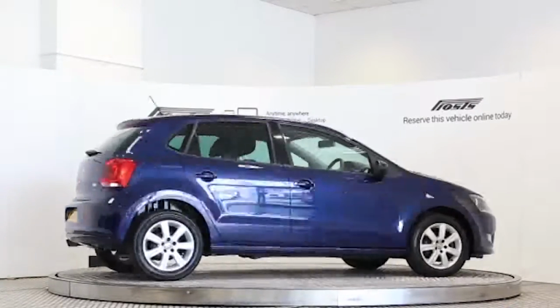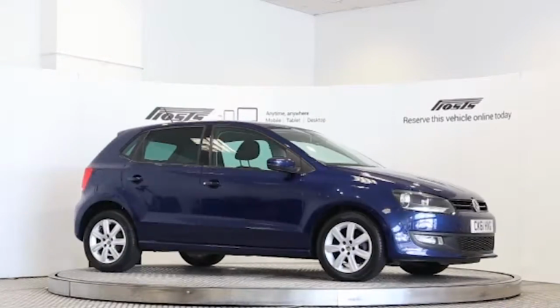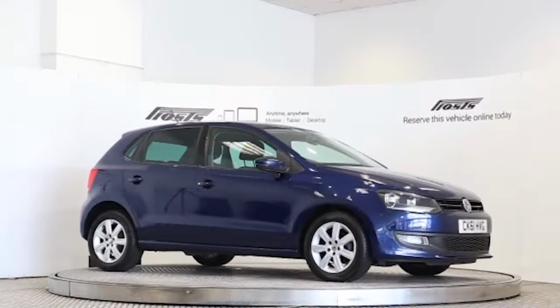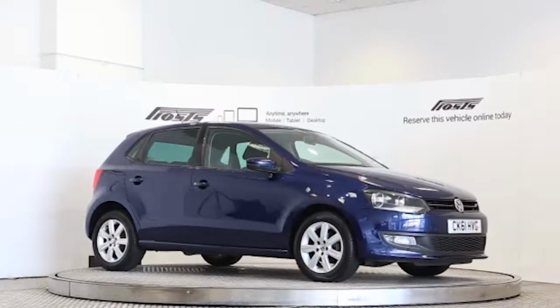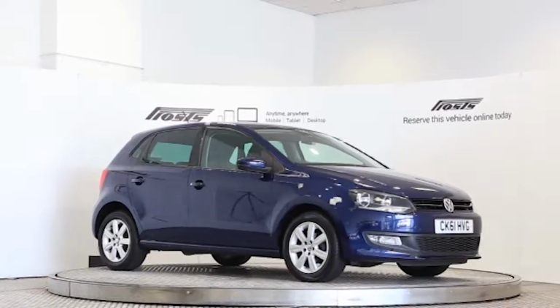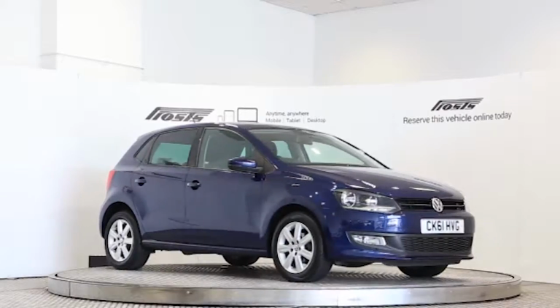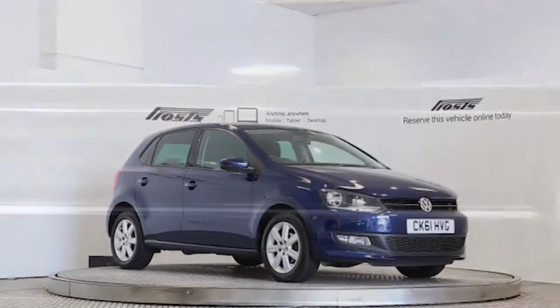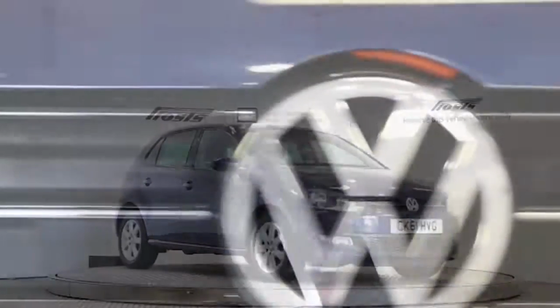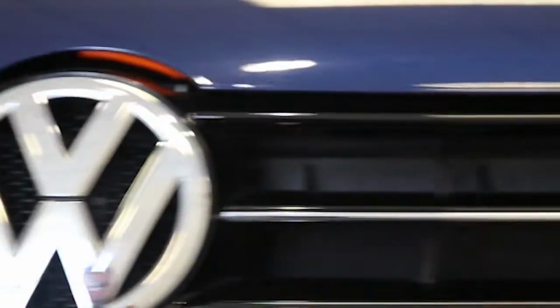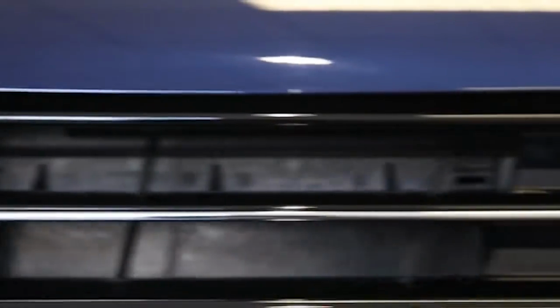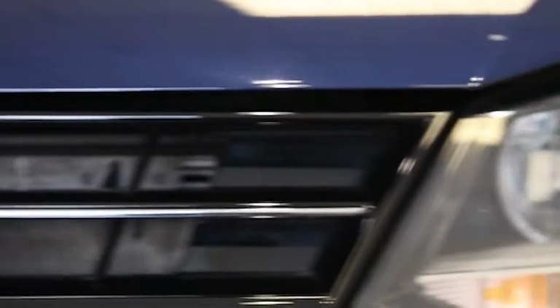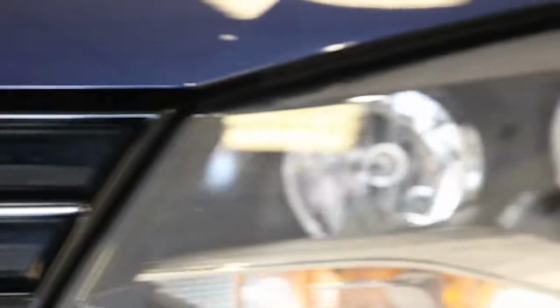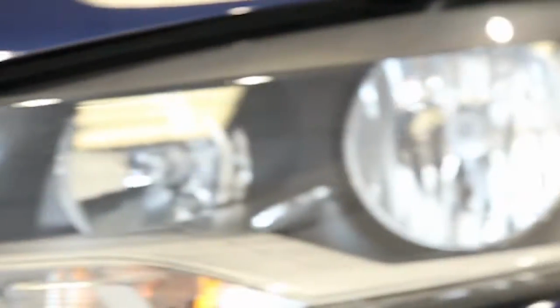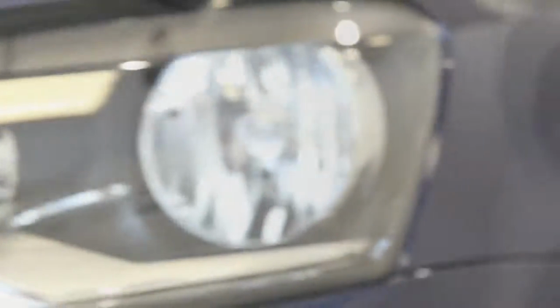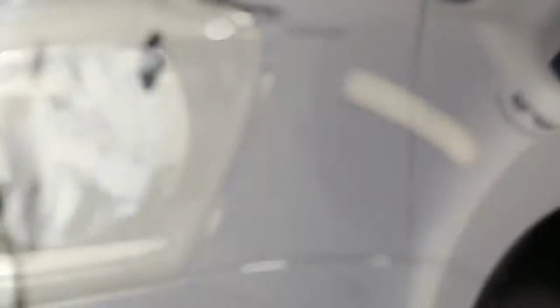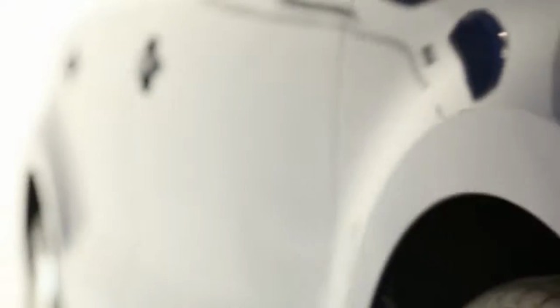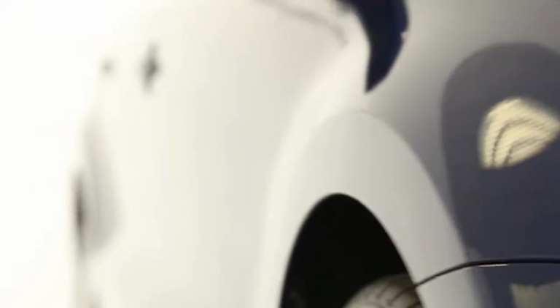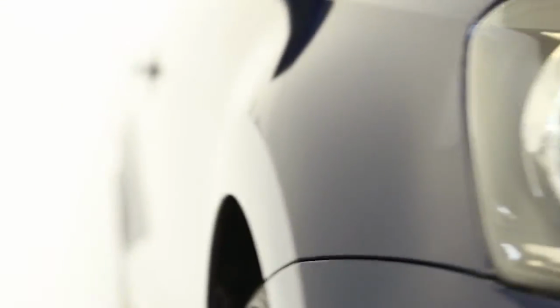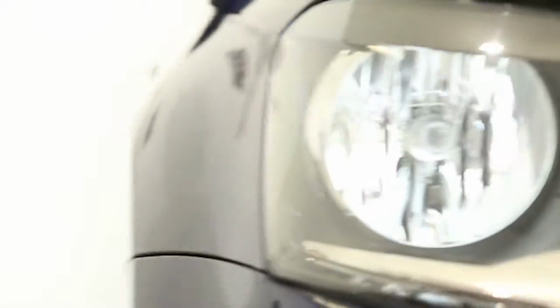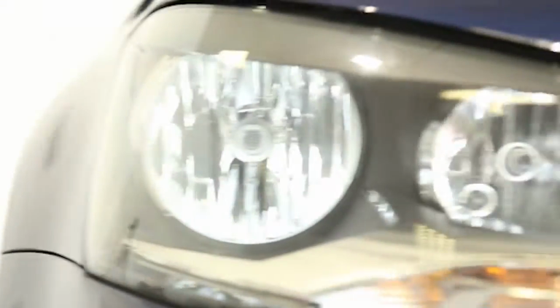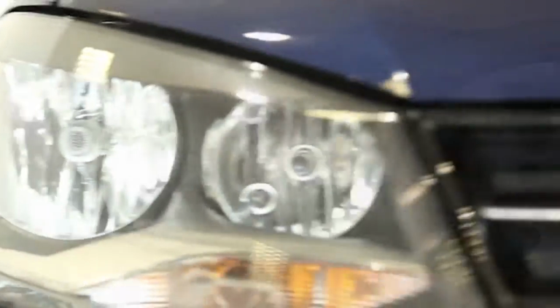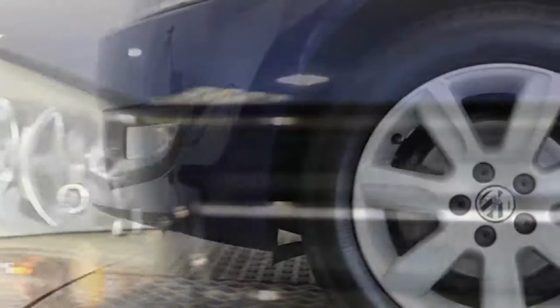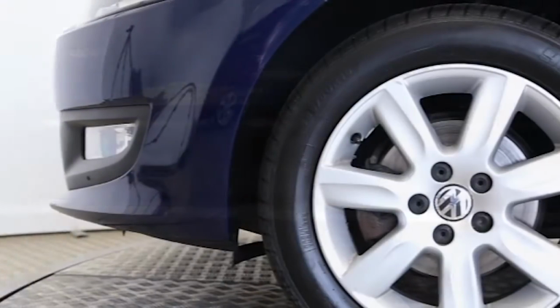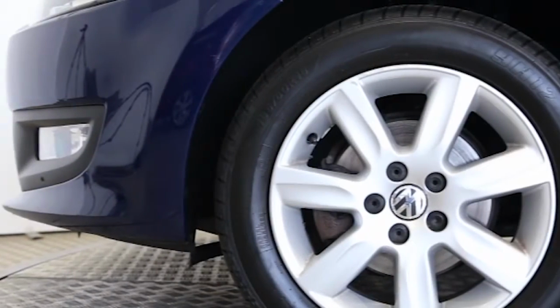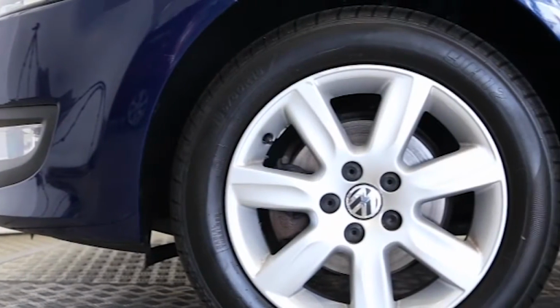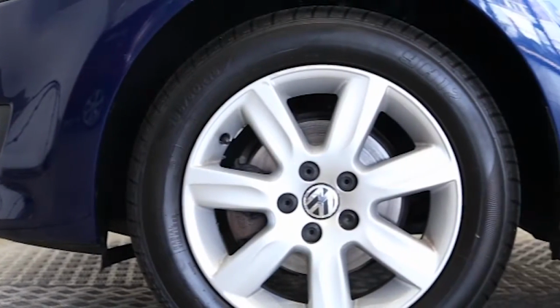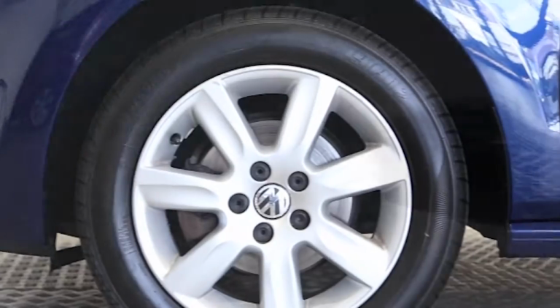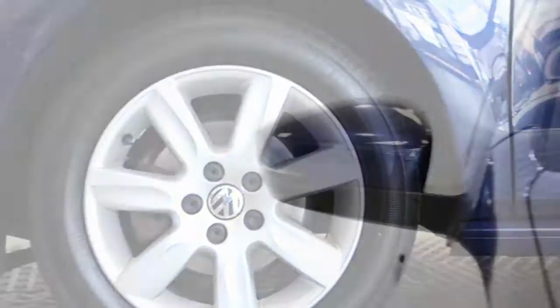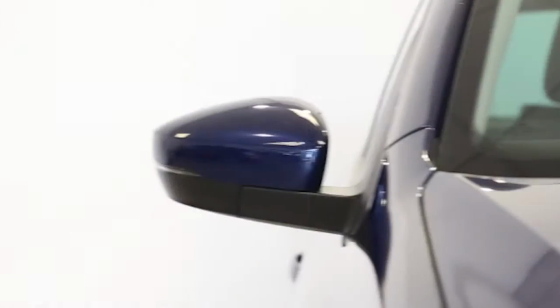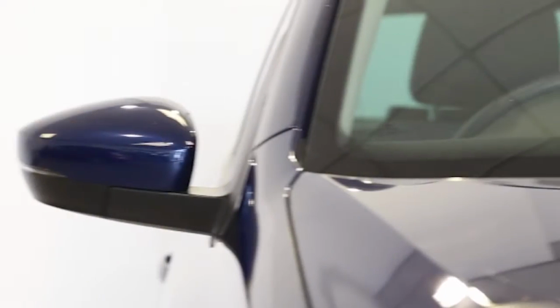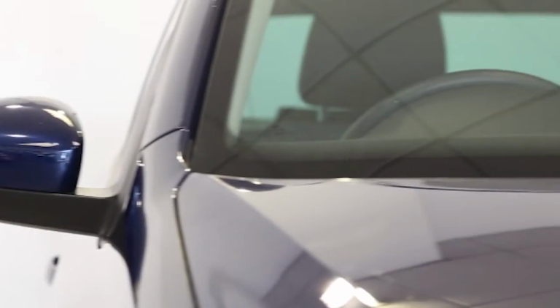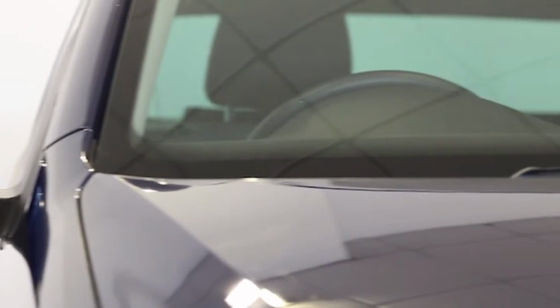Here we have a 2011 registered five-door Volkswagen Polo Match DSG with a 1.4 litre automatic transmission petrol engine. The car is finished in shadow blue.